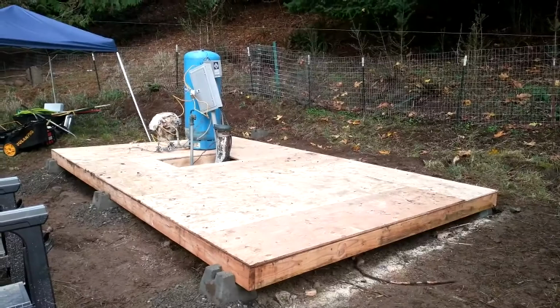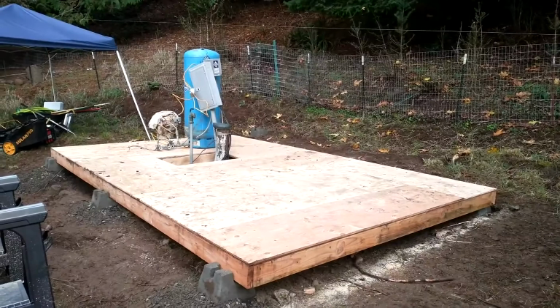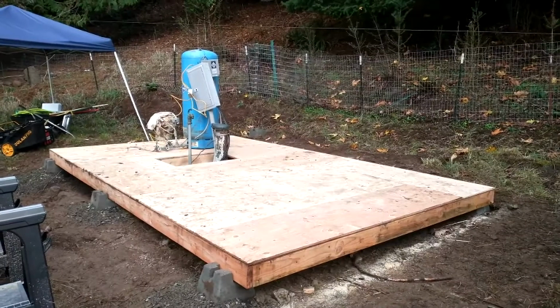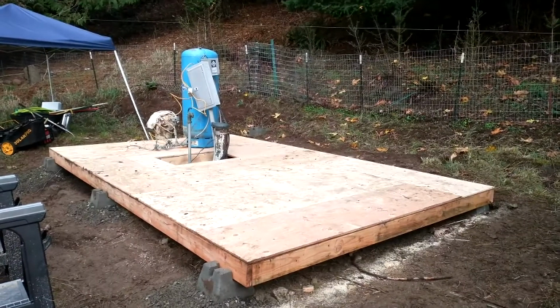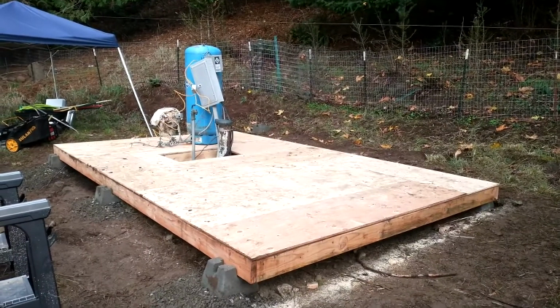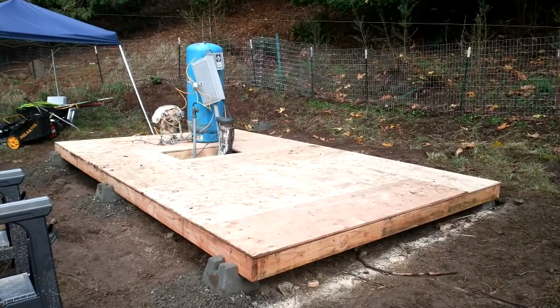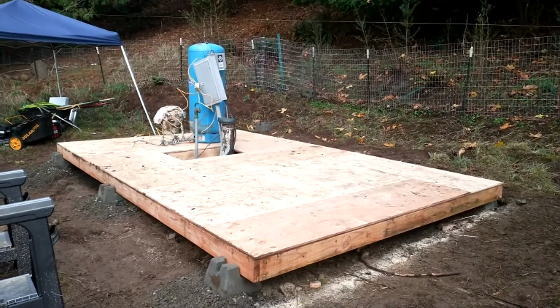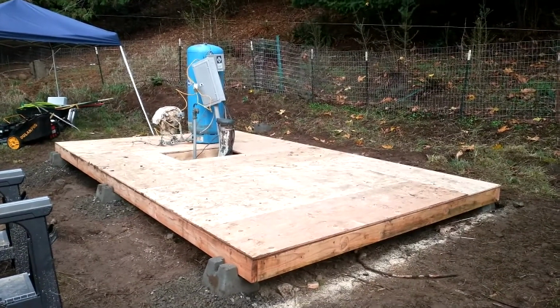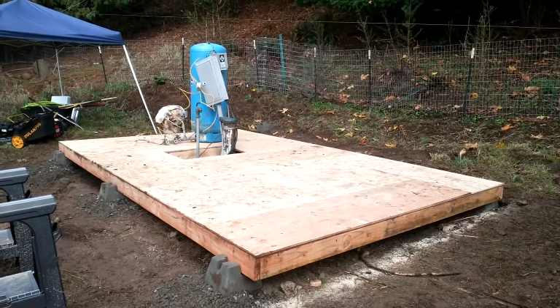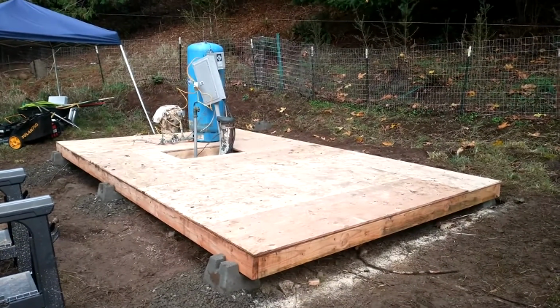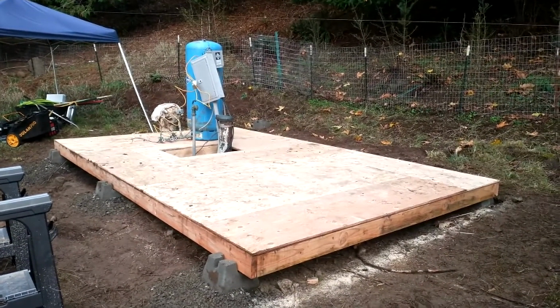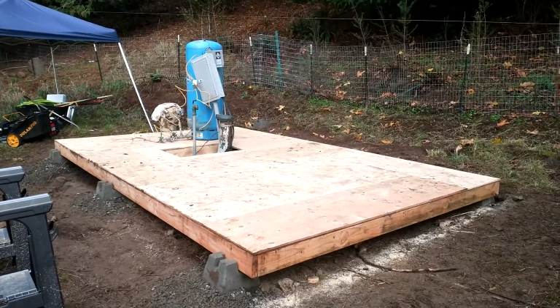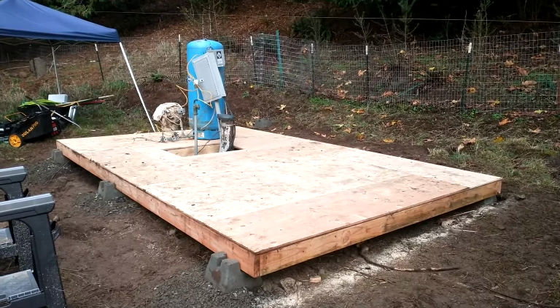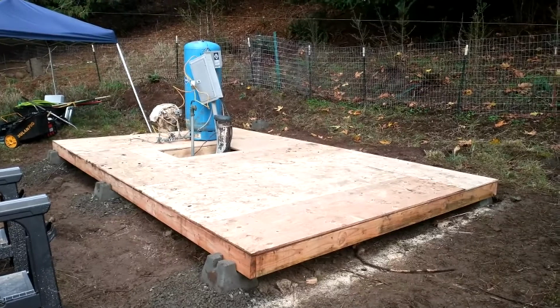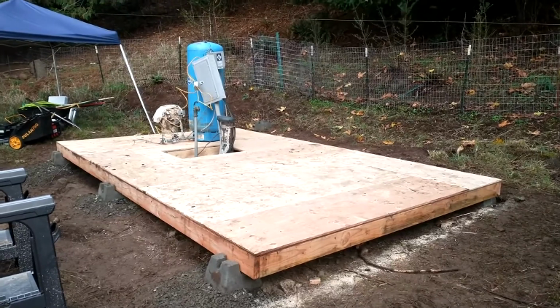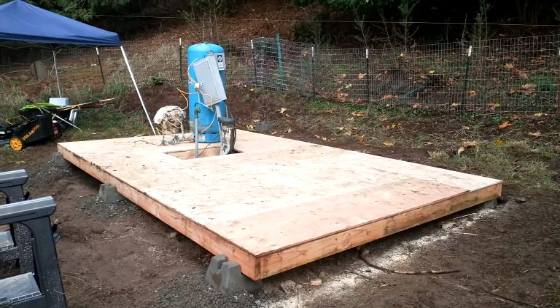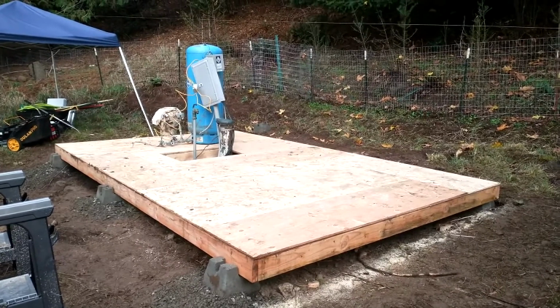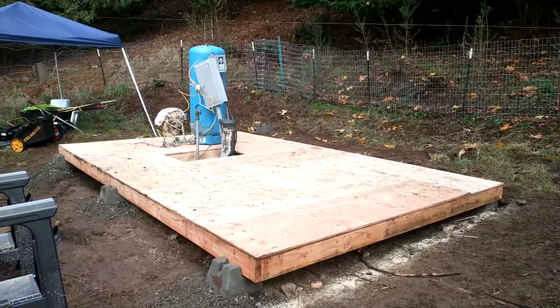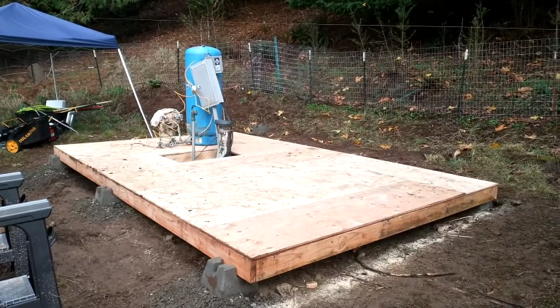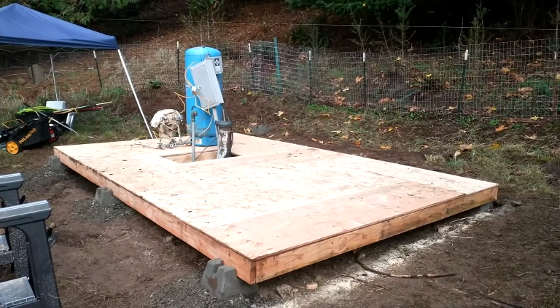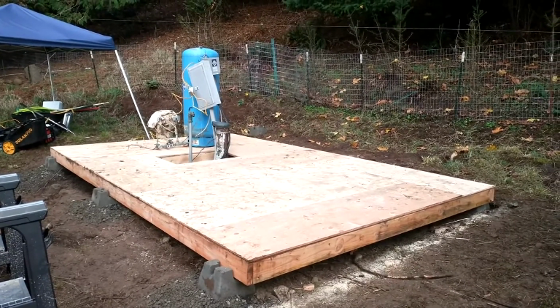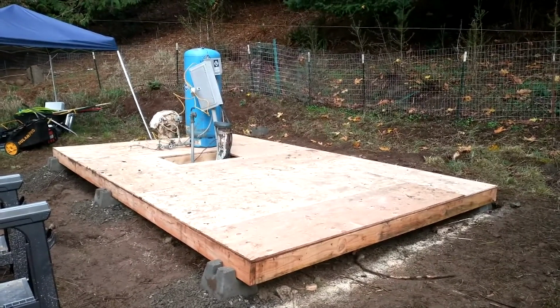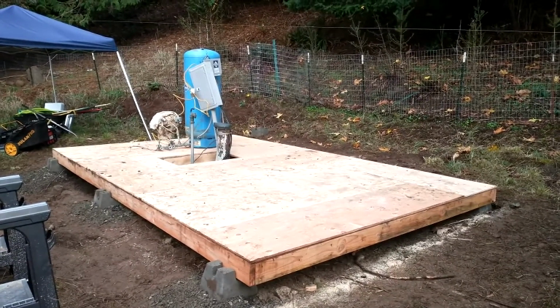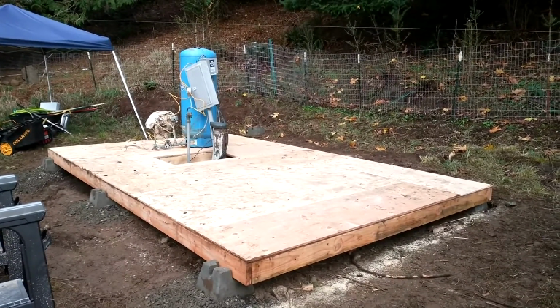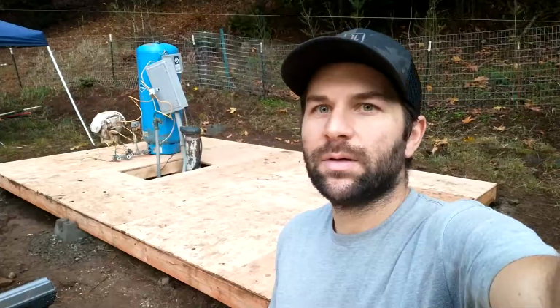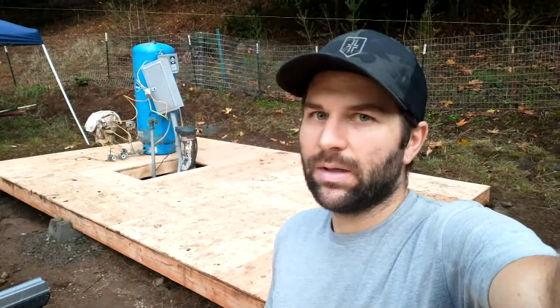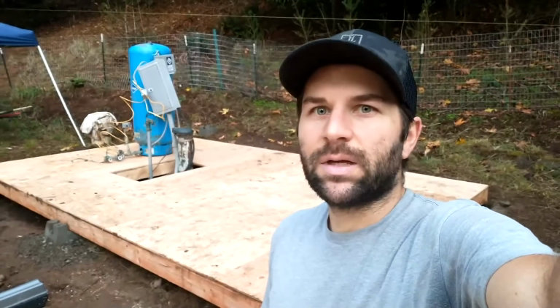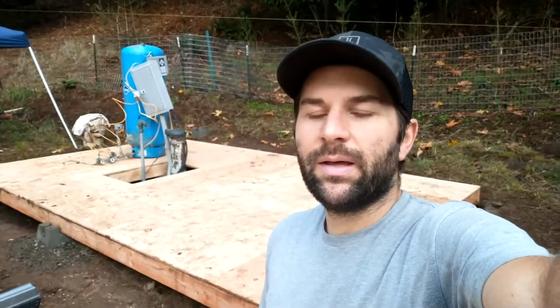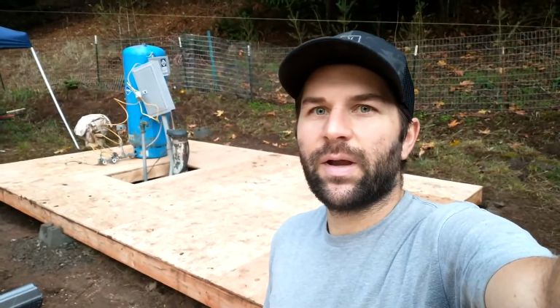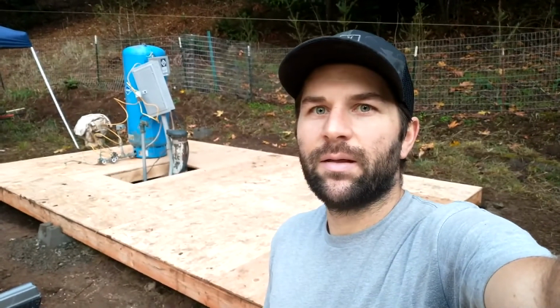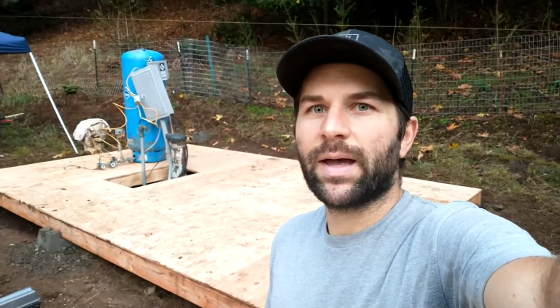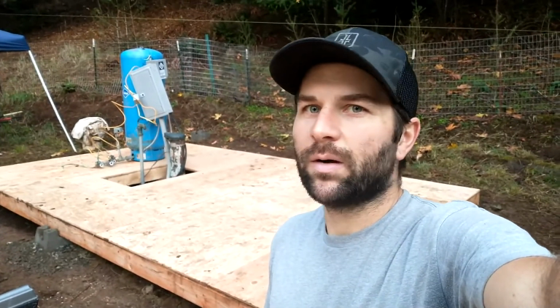Got the second layer of the floor done — feeling really good about it. Feels a lot more sturdy and looks pretty decent. Not too shabby for hand tools. That's gonna be it for today. Back out tomorrow, we'll see you tomorrow.